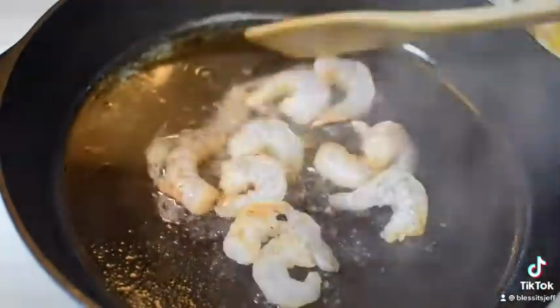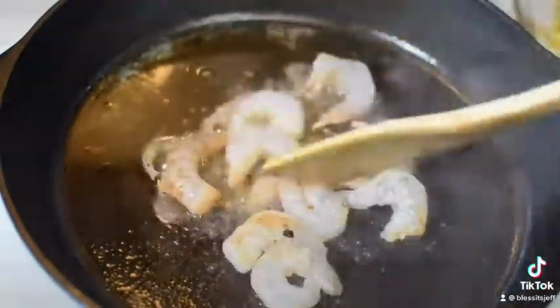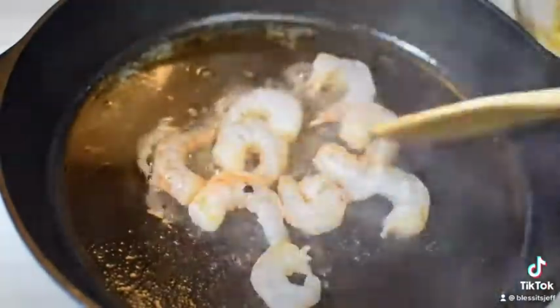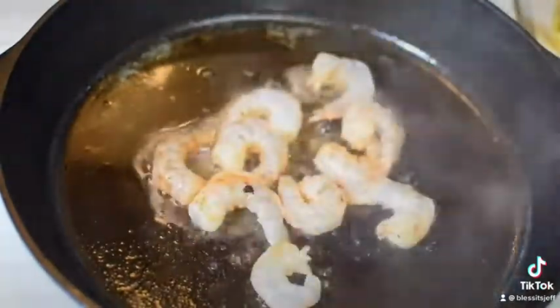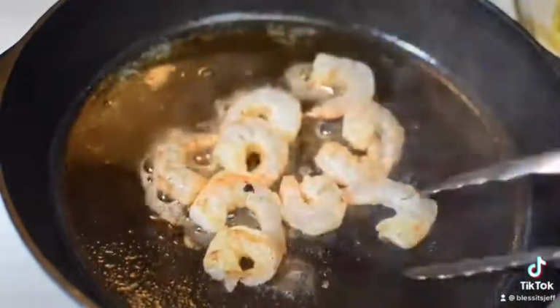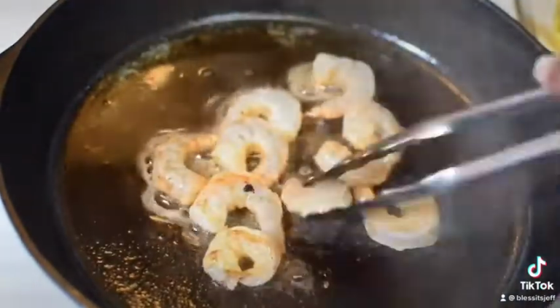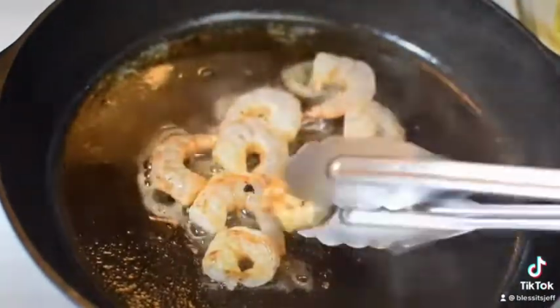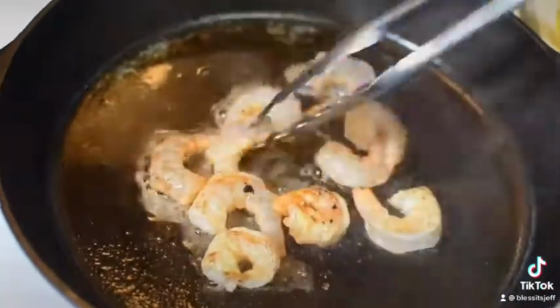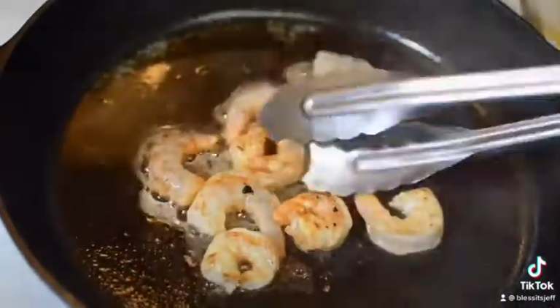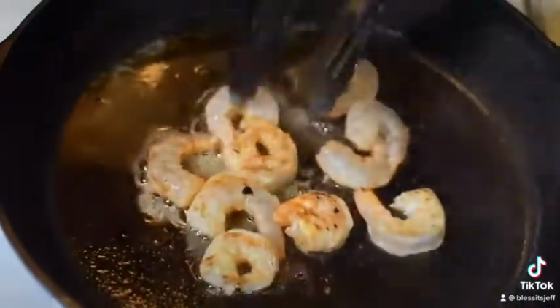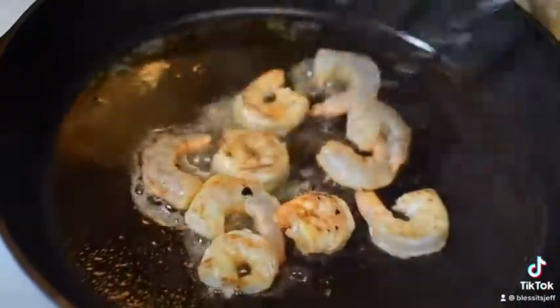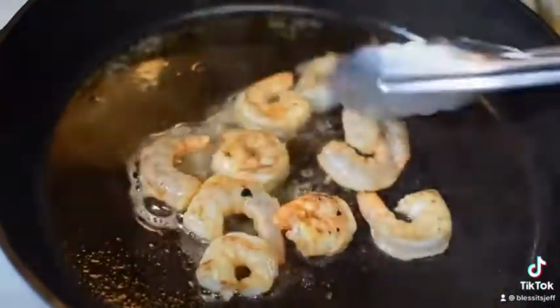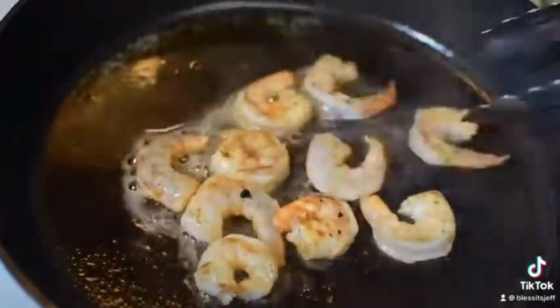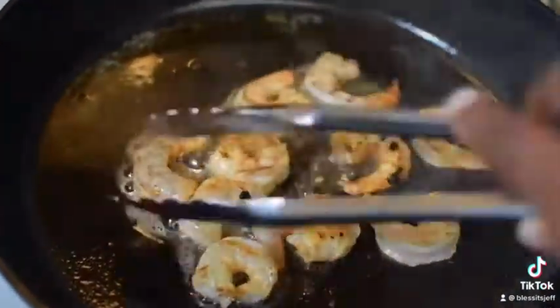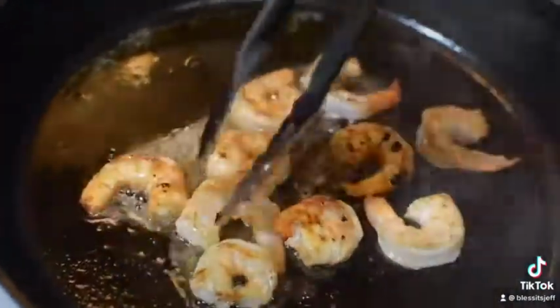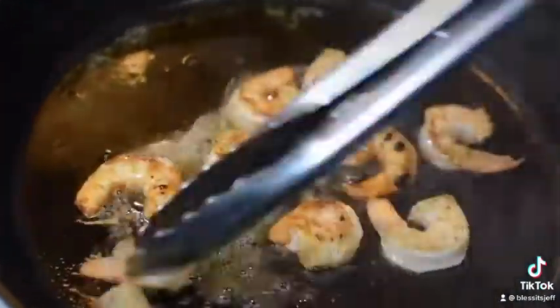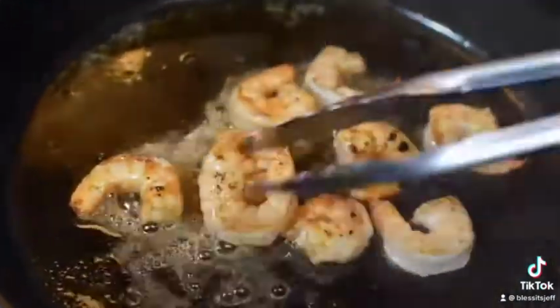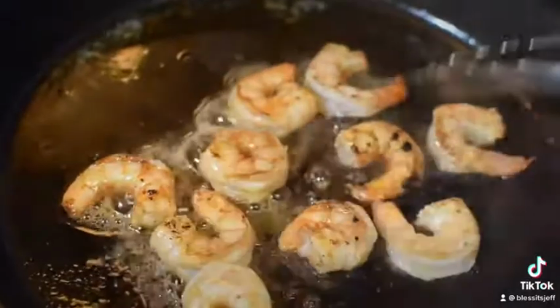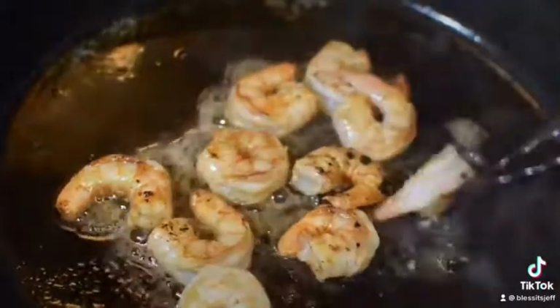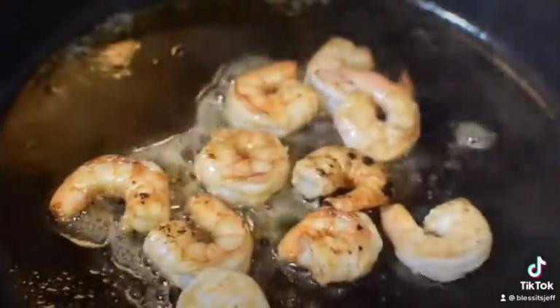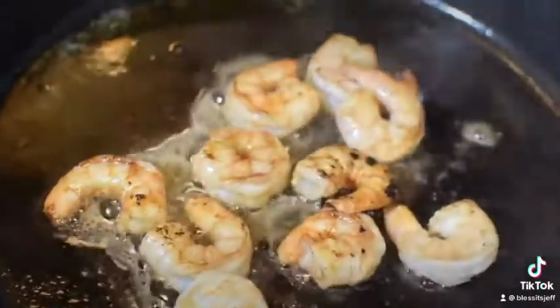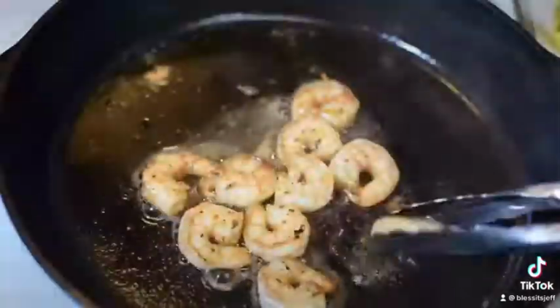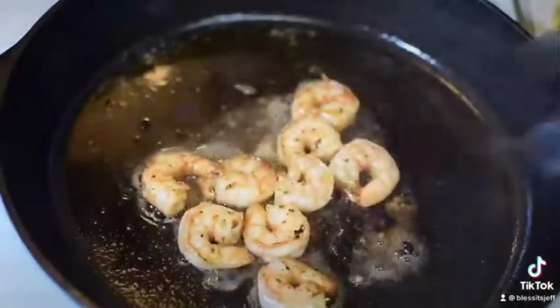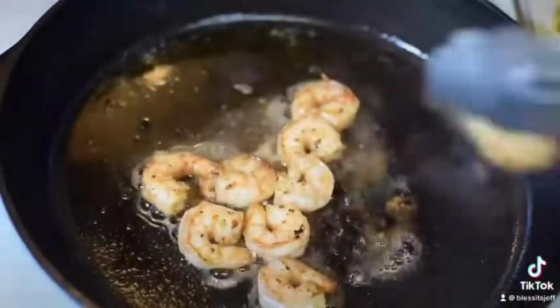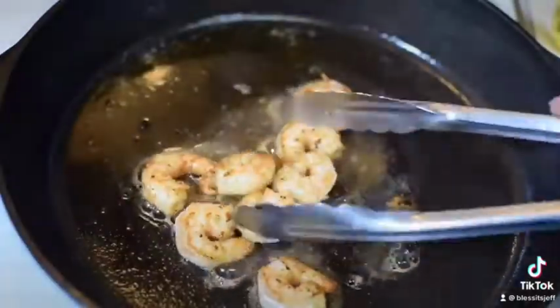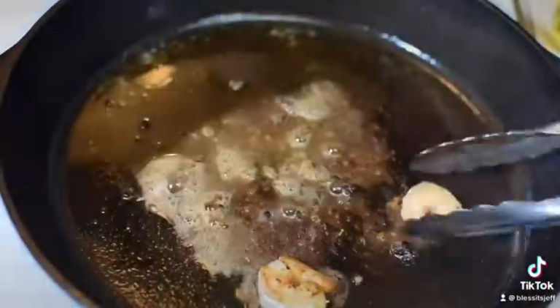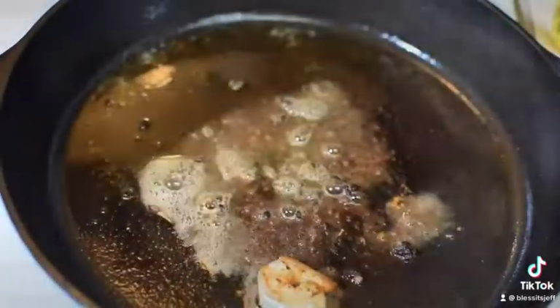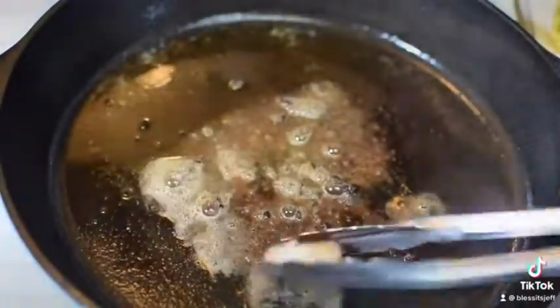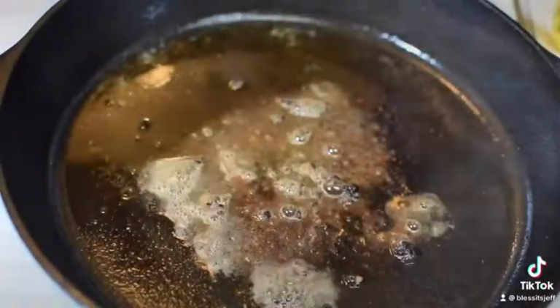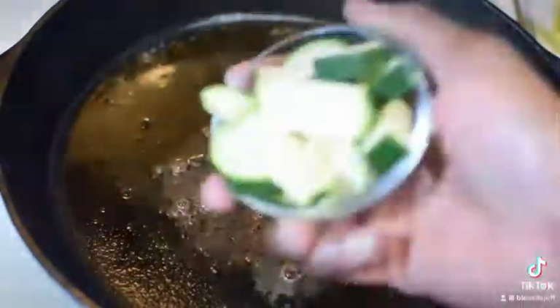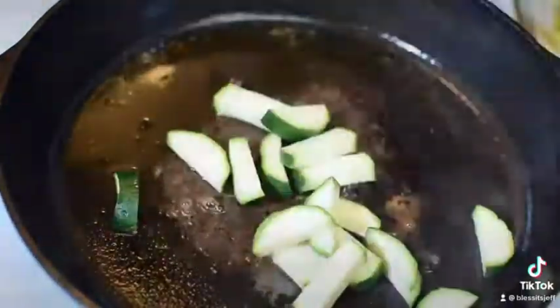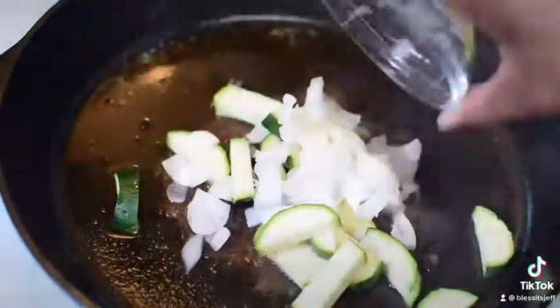Let's come in with our shrimp. And of course, everything is properly seasoned — Cajun style. Cook until we have some nice color, then take it off.